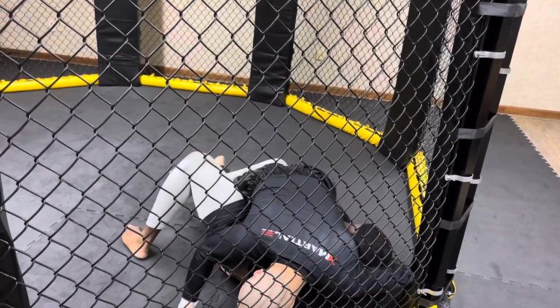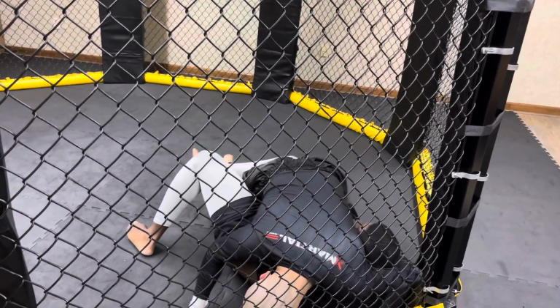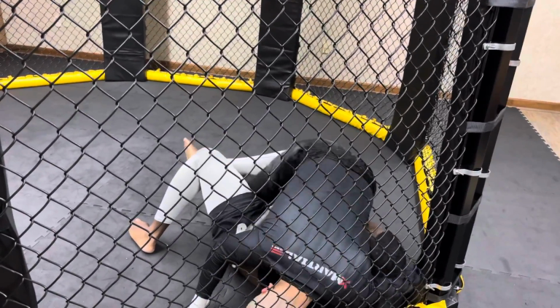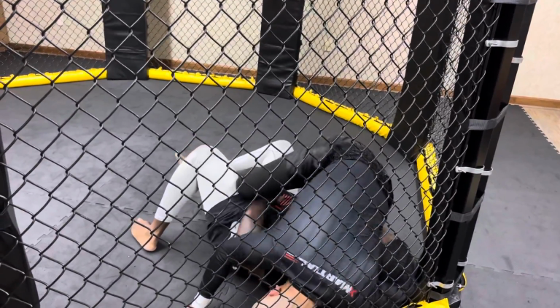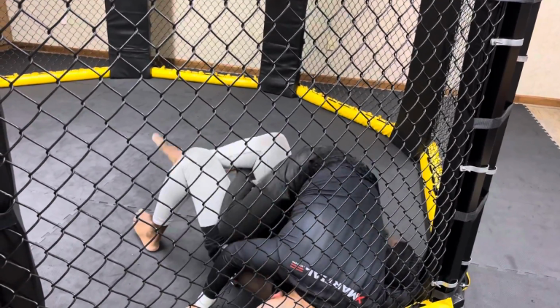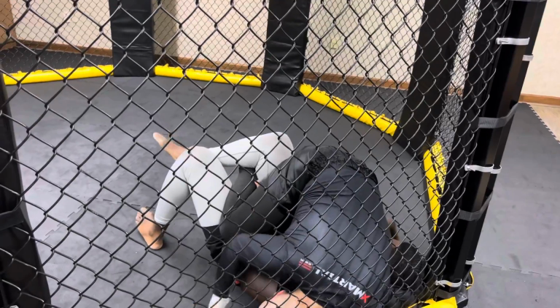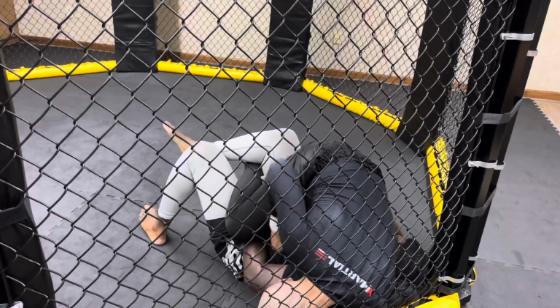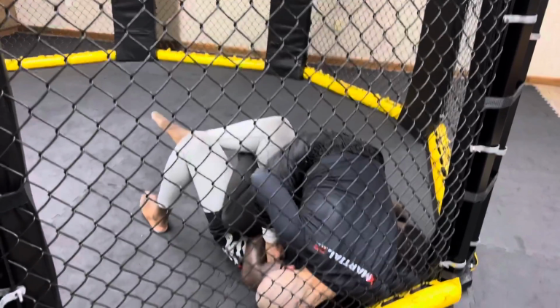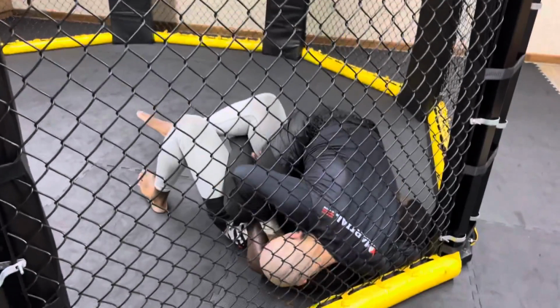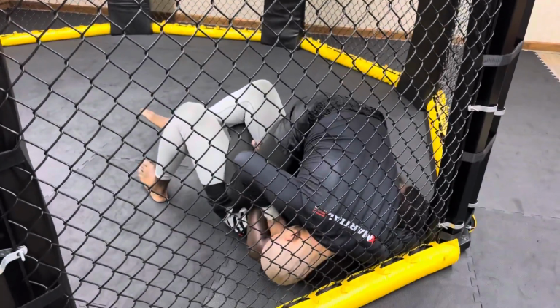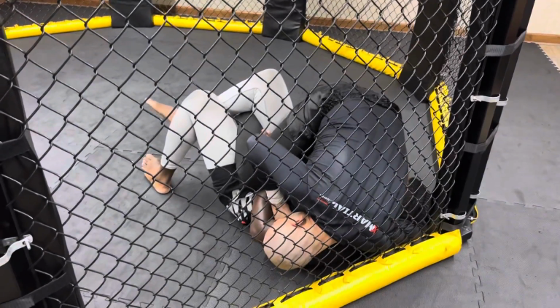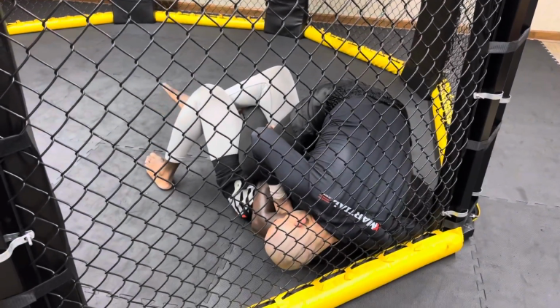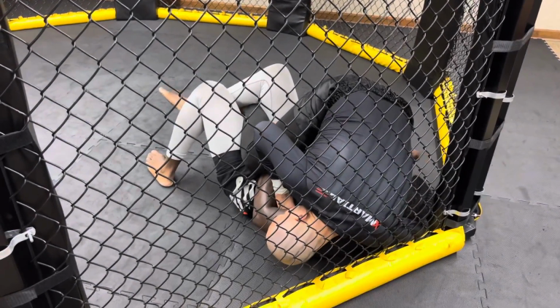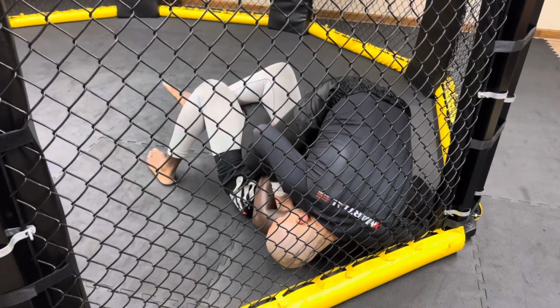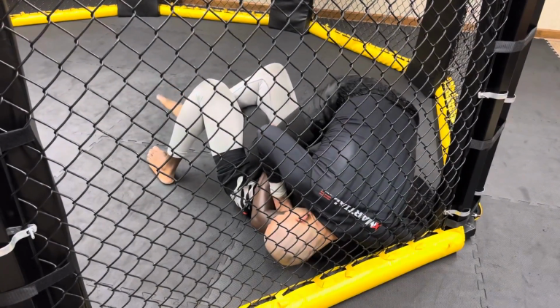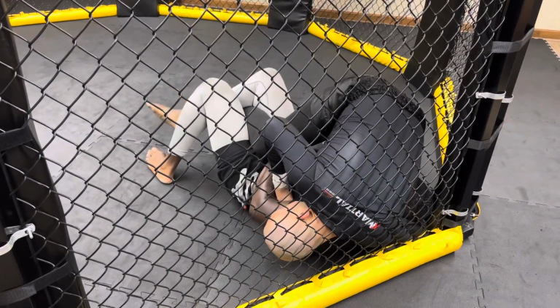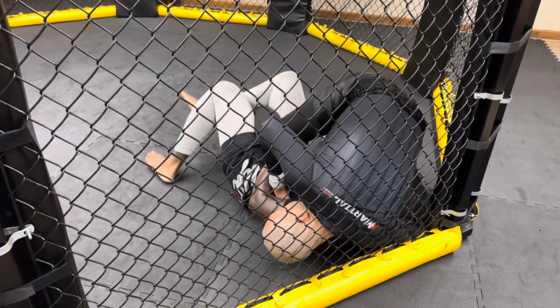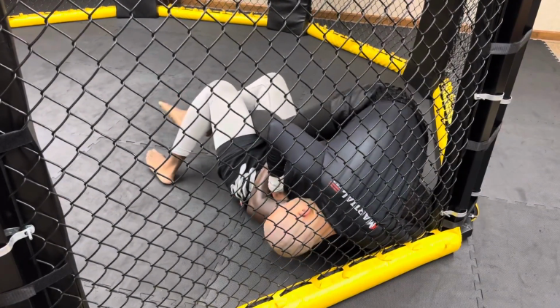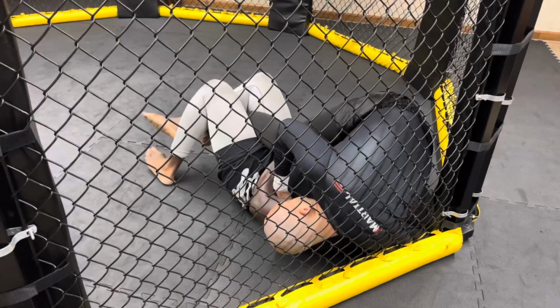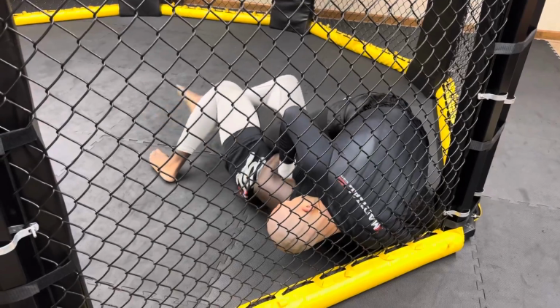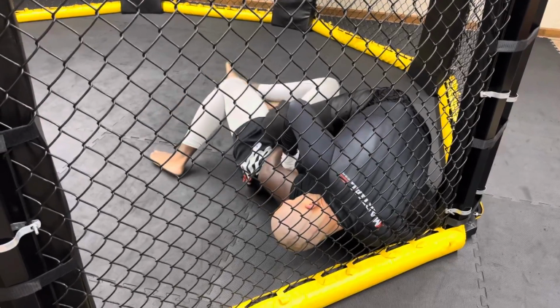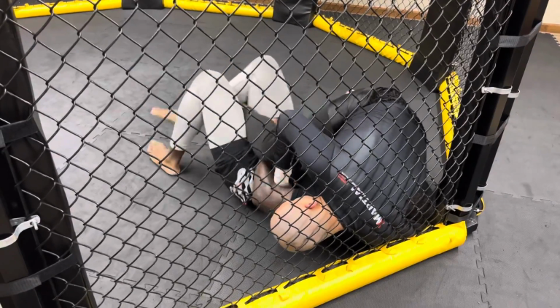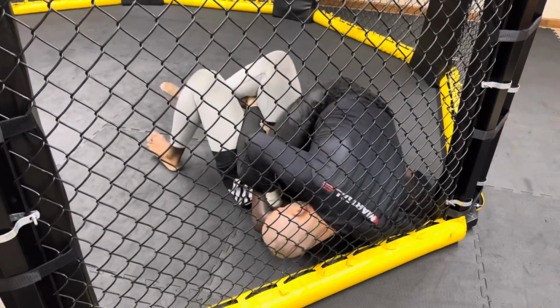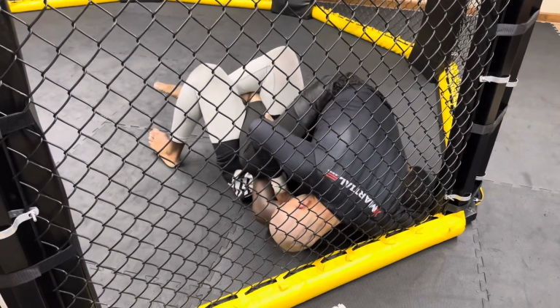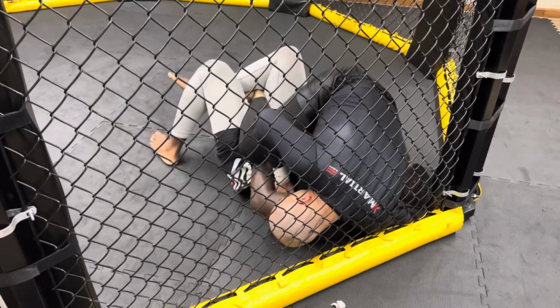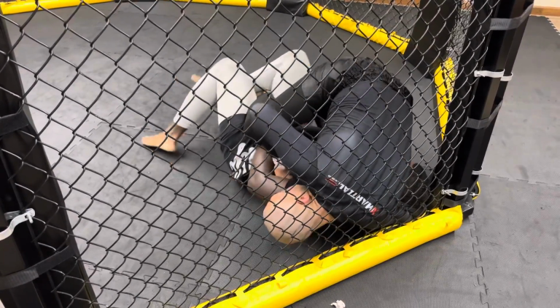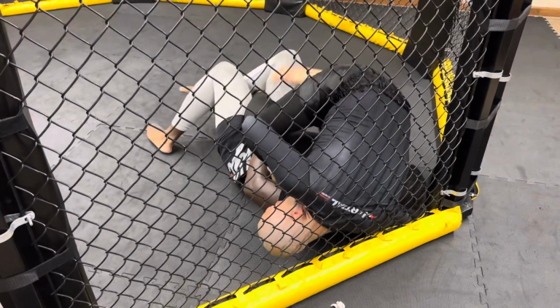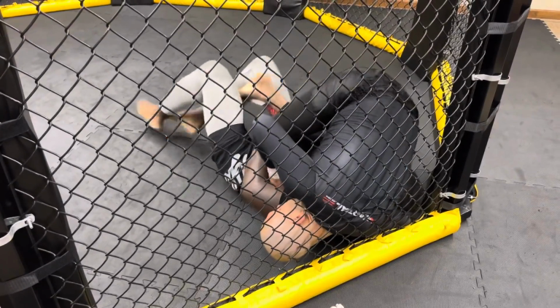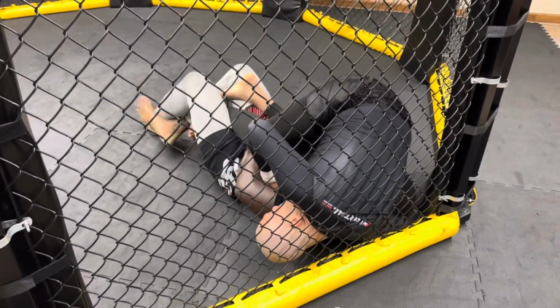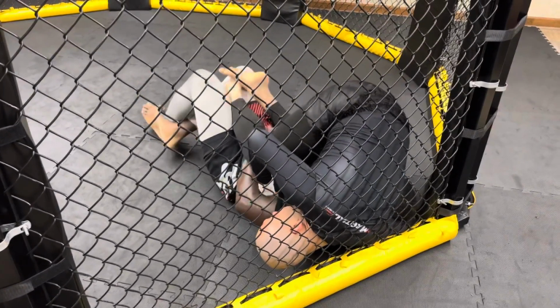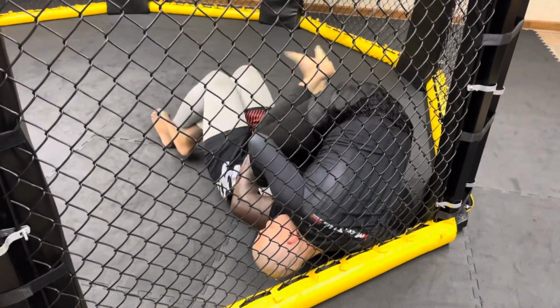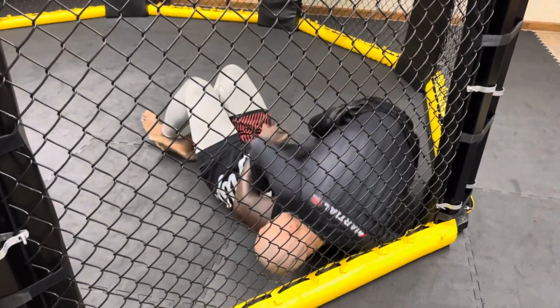Underhook, underhook — left side. Come on, you have less than a minute.